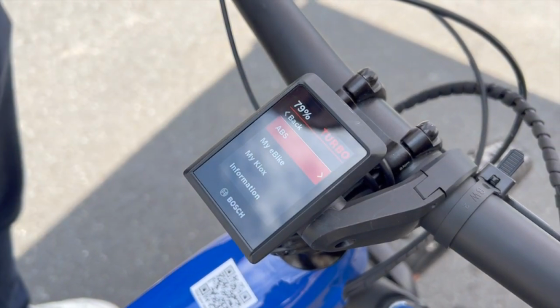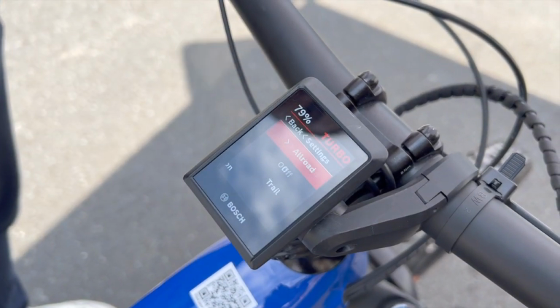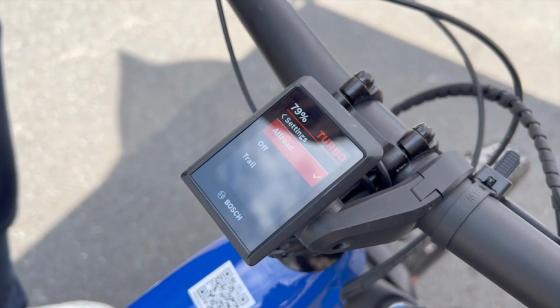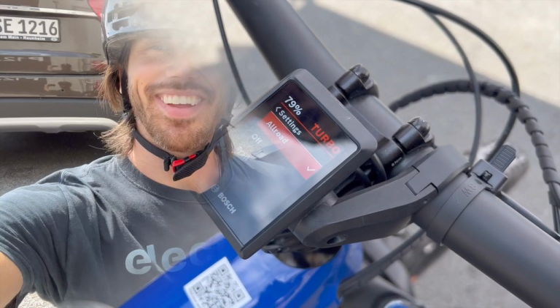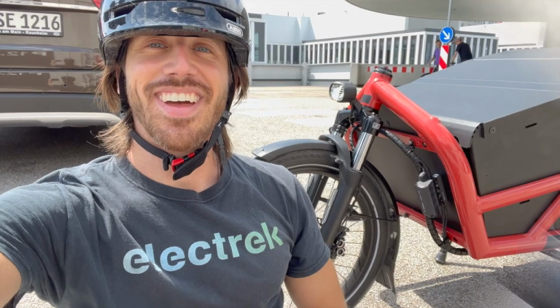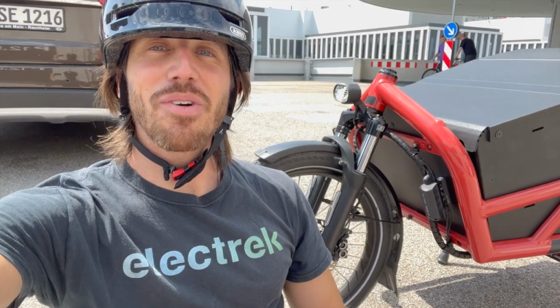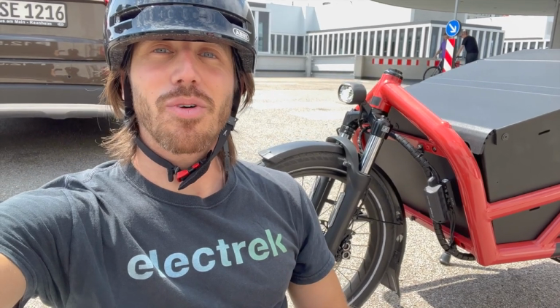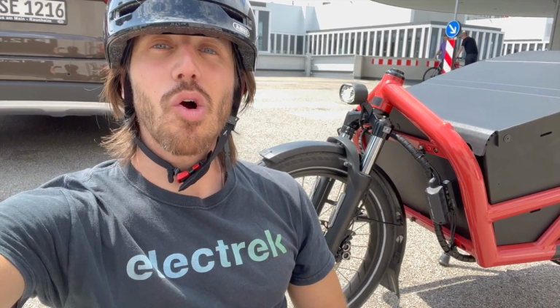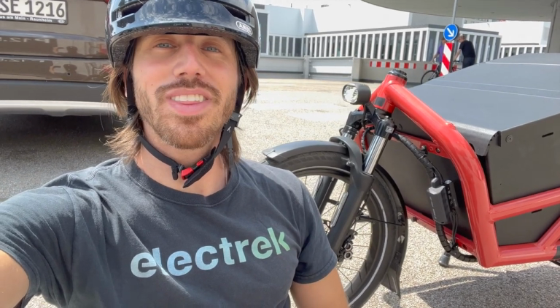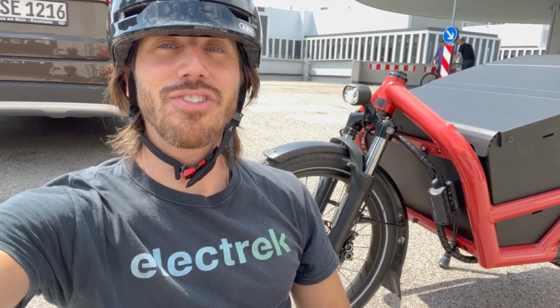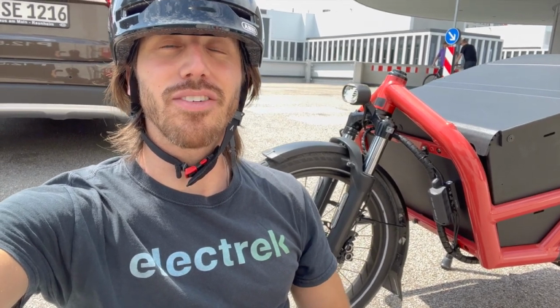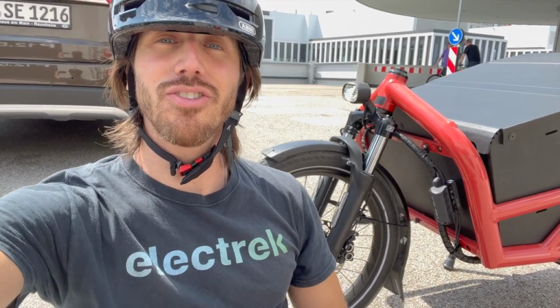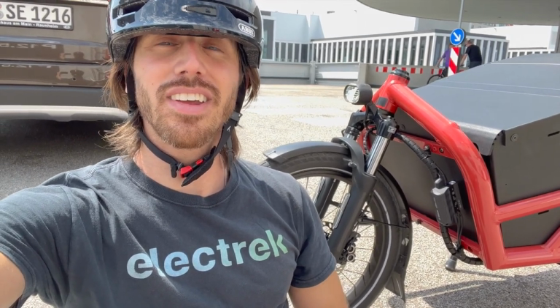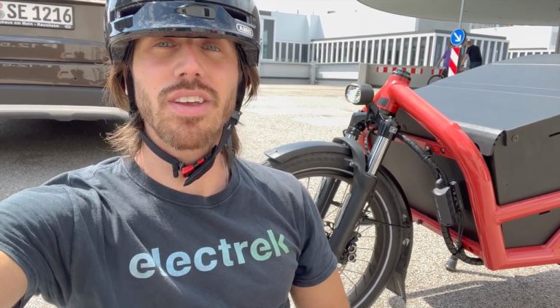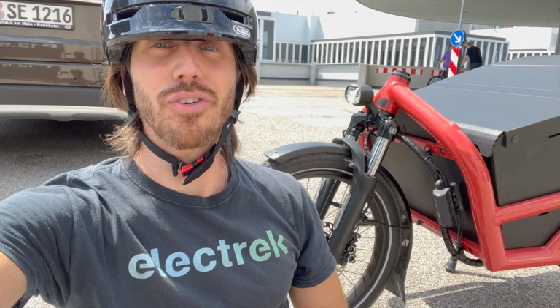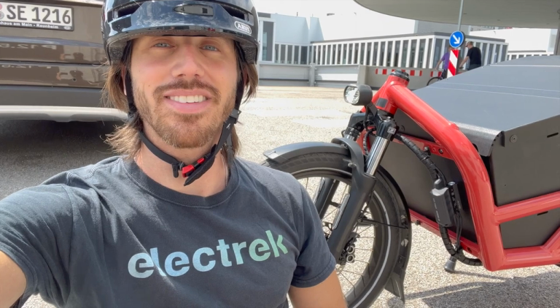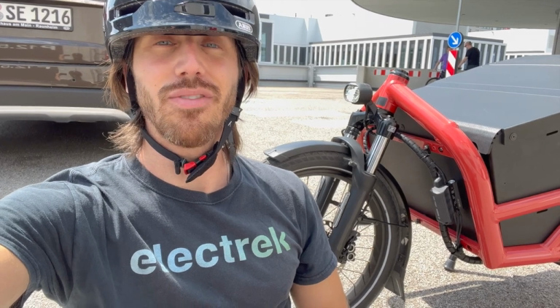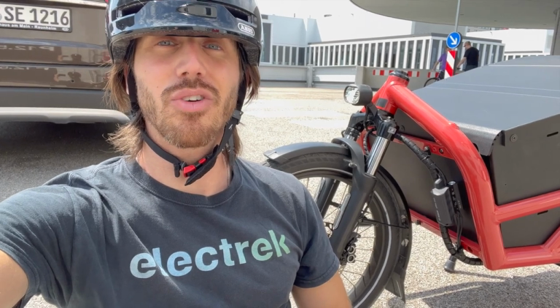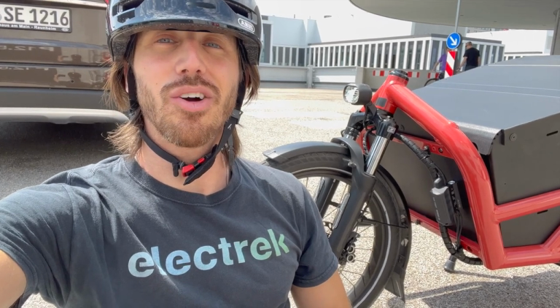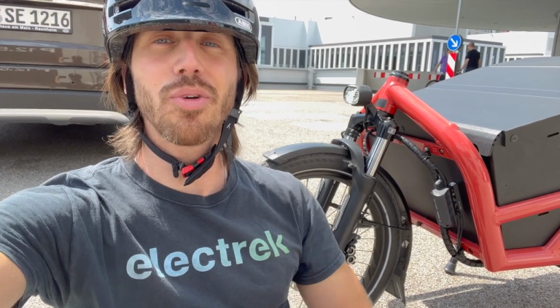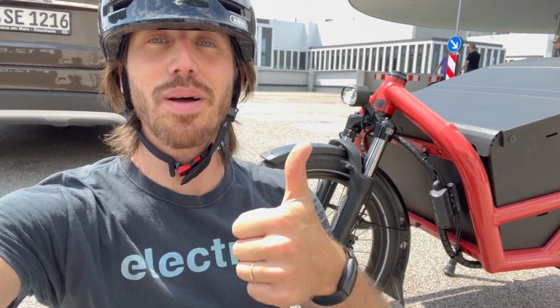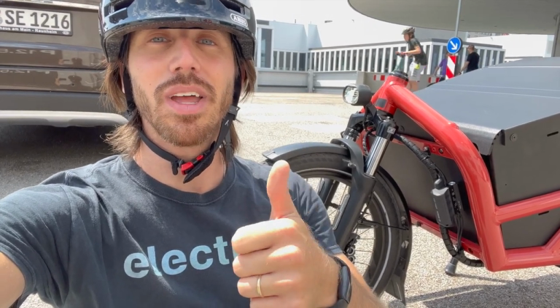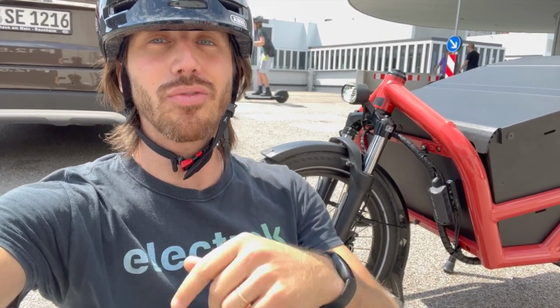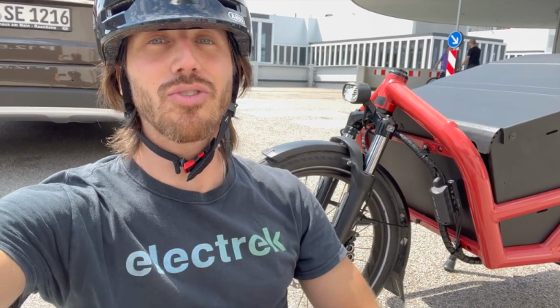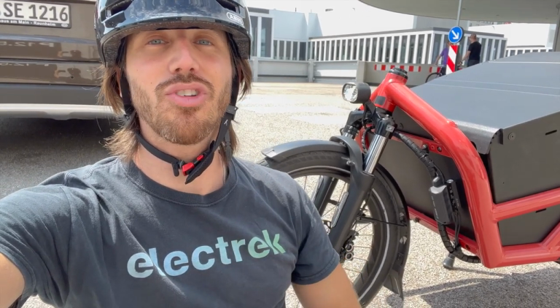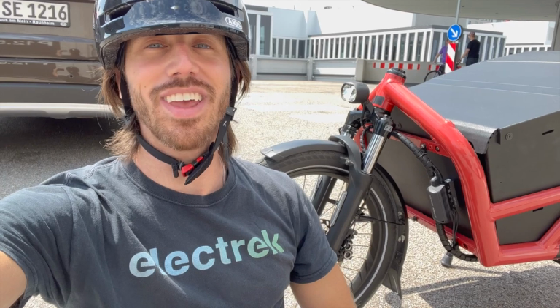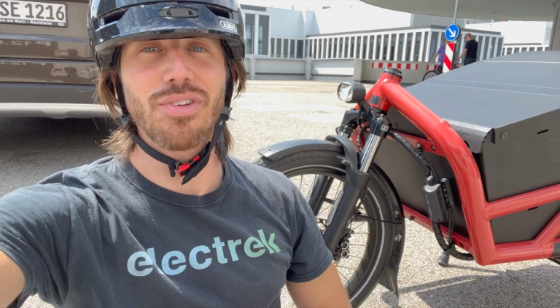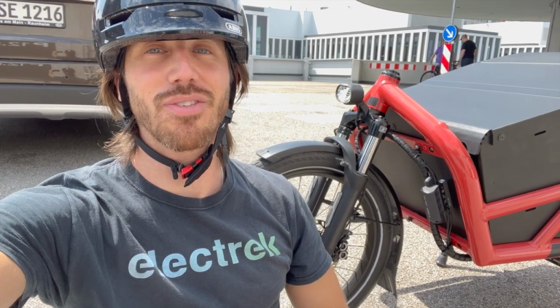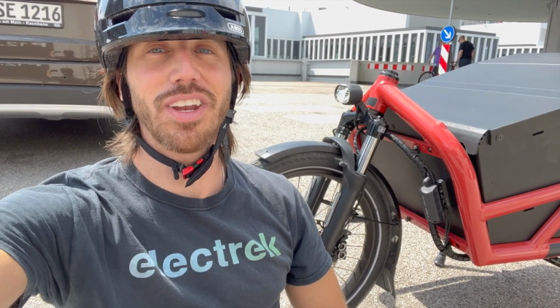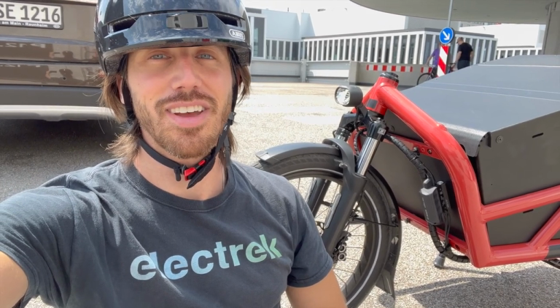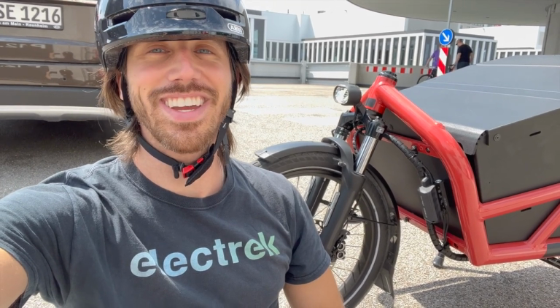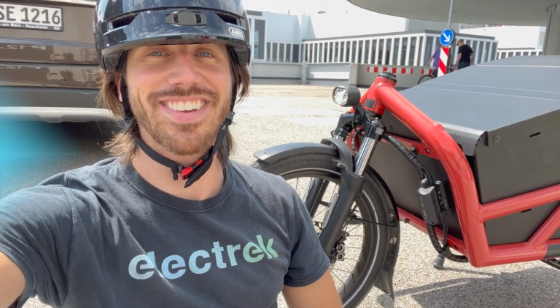That's a world I want to ride in. Thanks for watching everyone. We hope you enjoyed that first test of Bosch's new anti-lock brake system for e-bikes. If you did enjoy the video, we hope you'll give it a thumbs up. And don't forget to subscribe so you won't miss any of our future electric vehicle videos. We'll see you here next time.